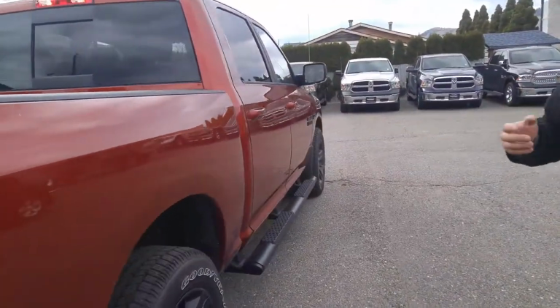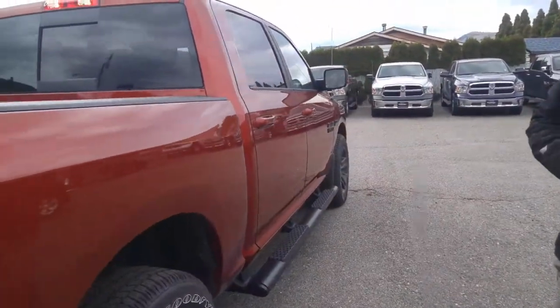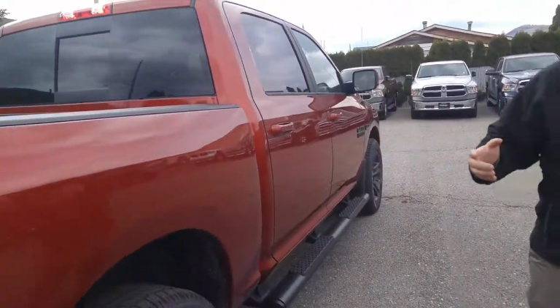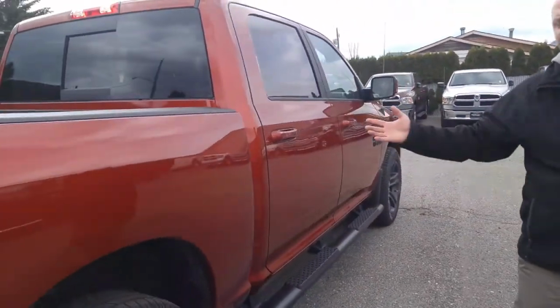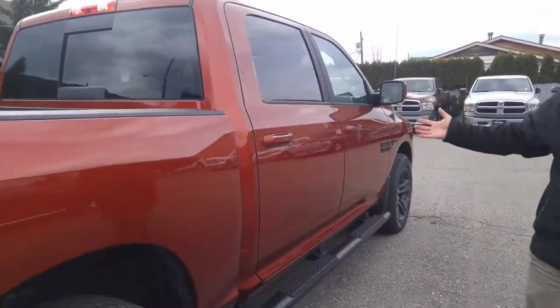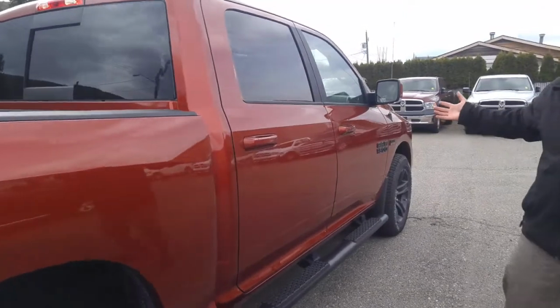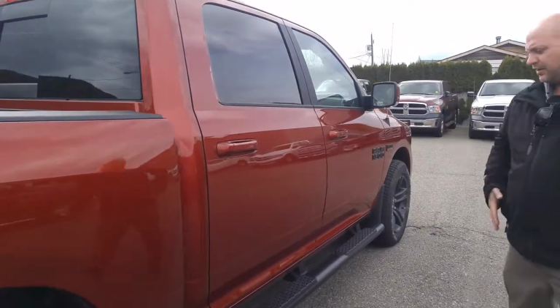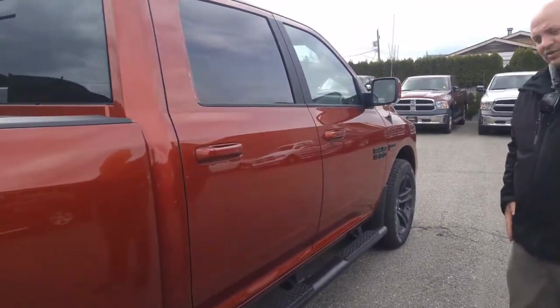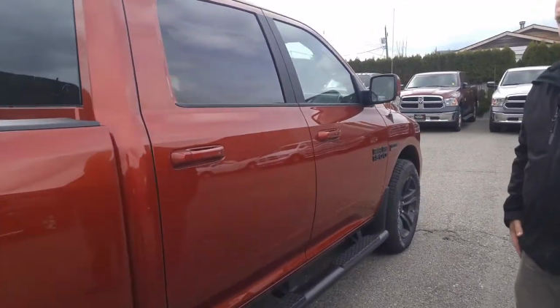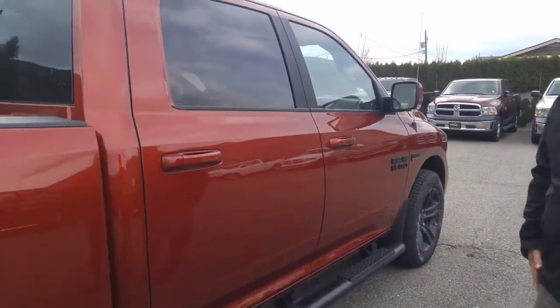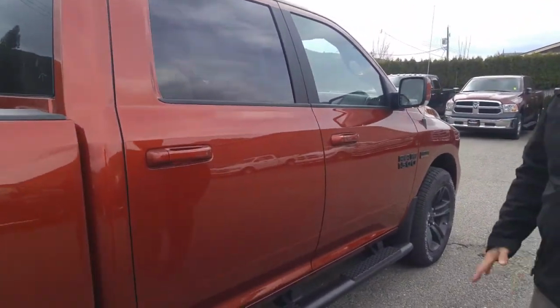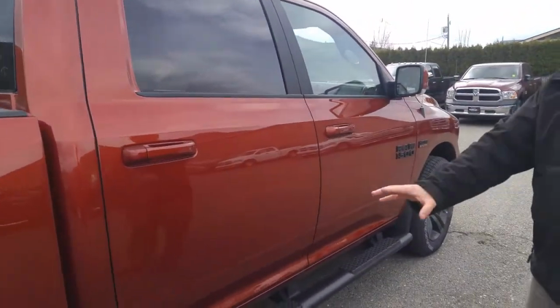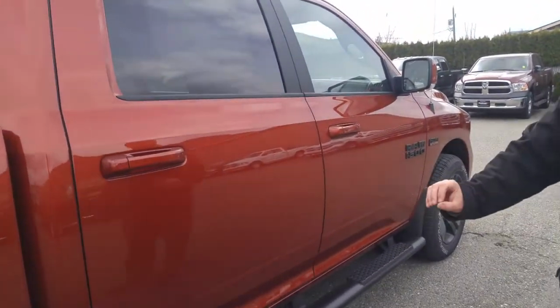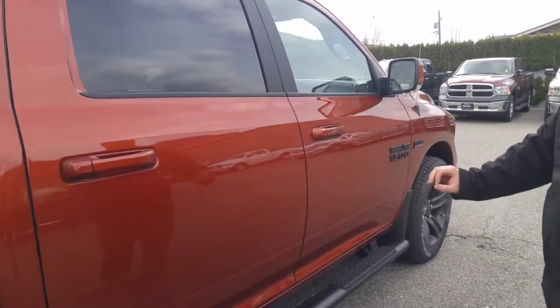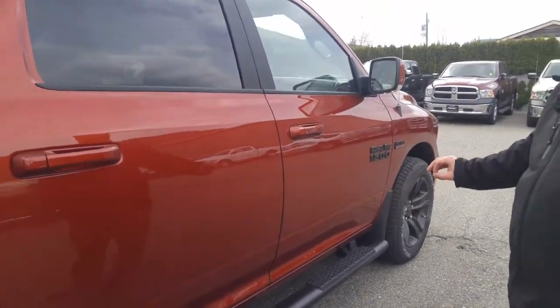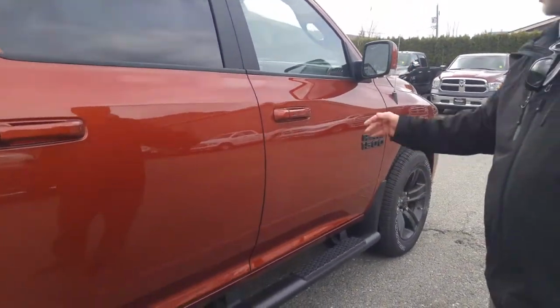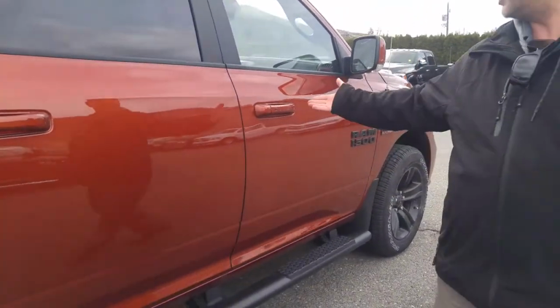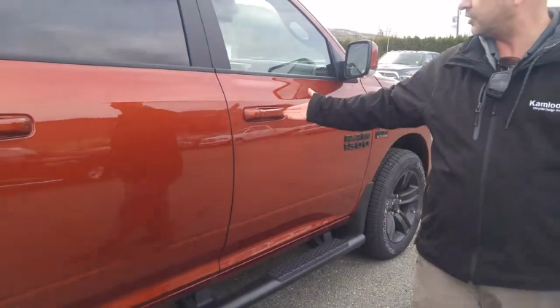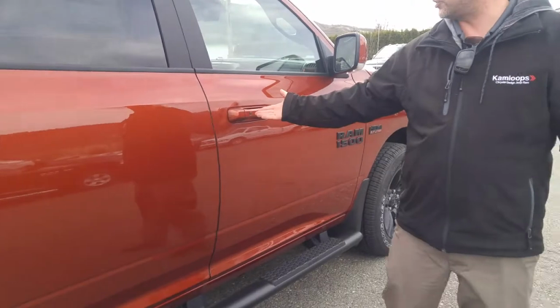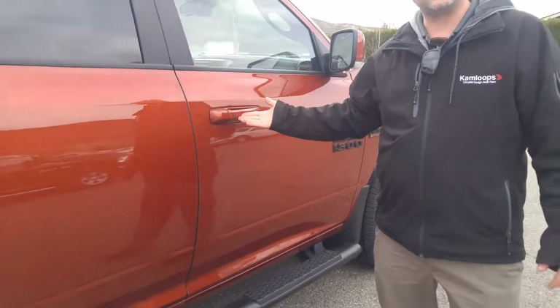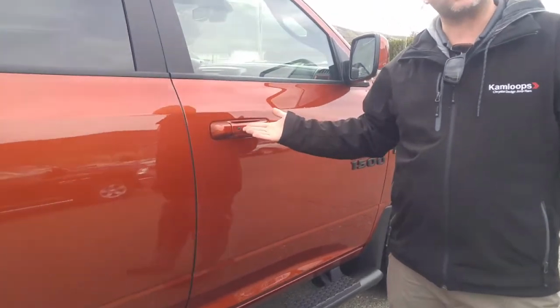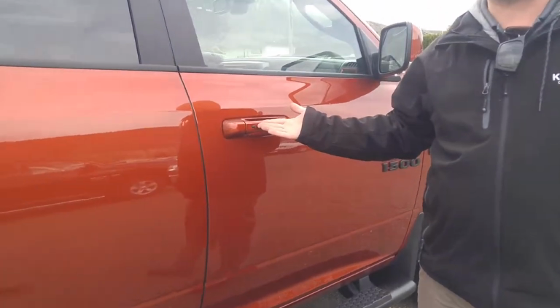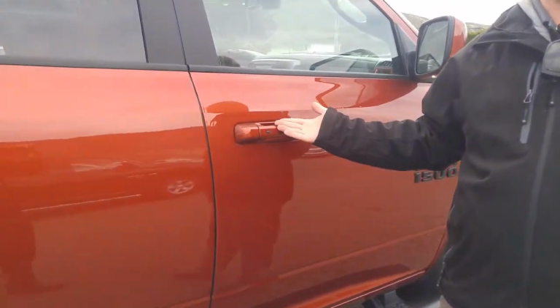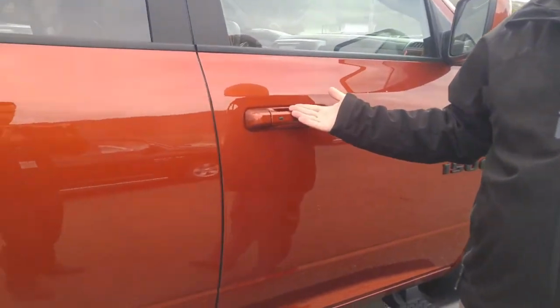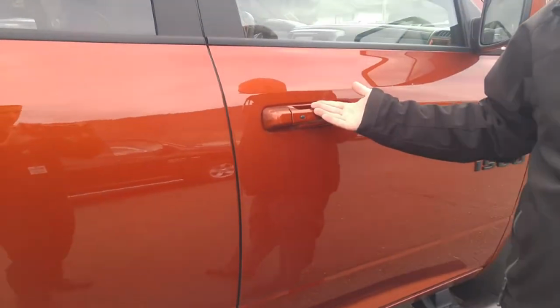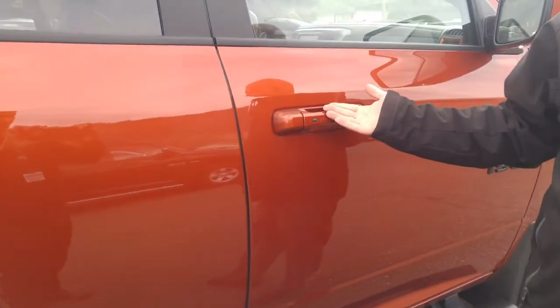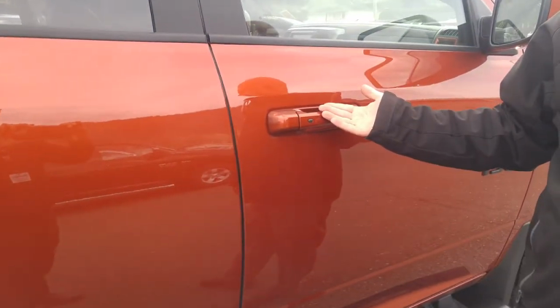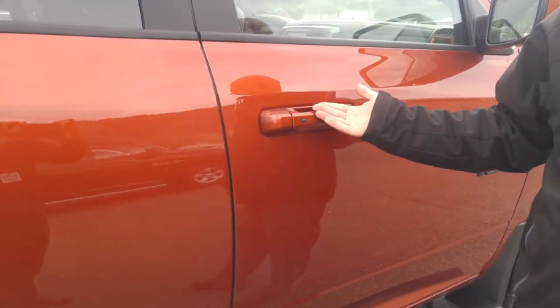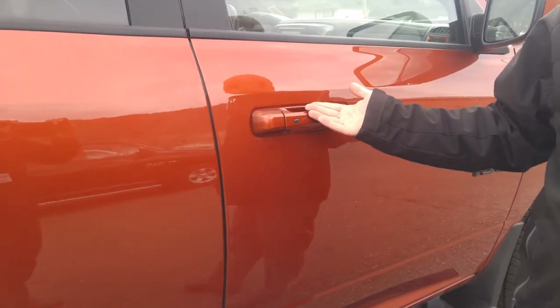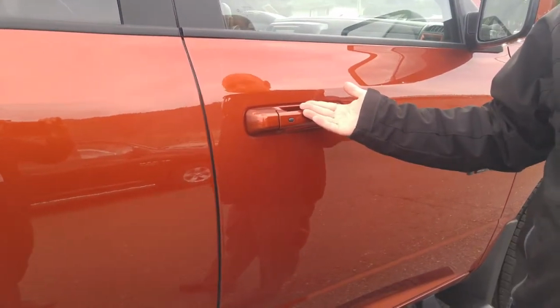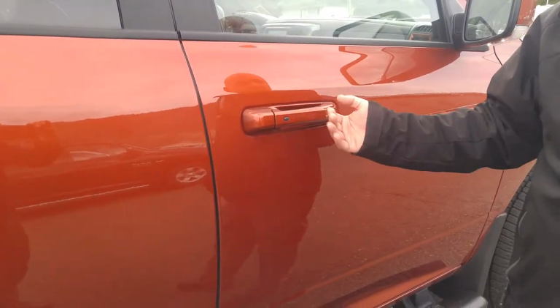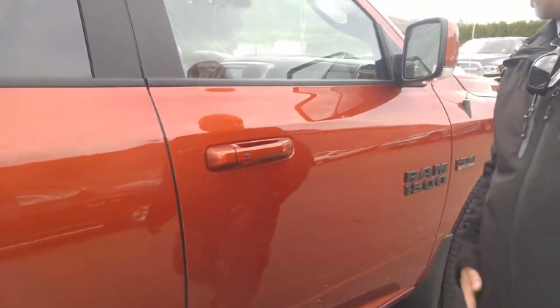Moving around to this side, you're going to see a lot of the same — the black badging and side steps. You'll also take note of the proximity key, so remote keyless entry with starter as well.